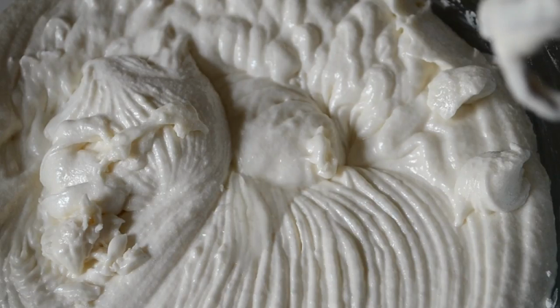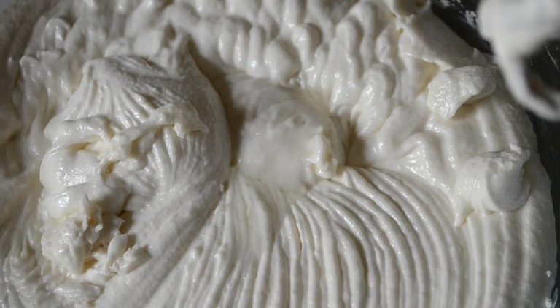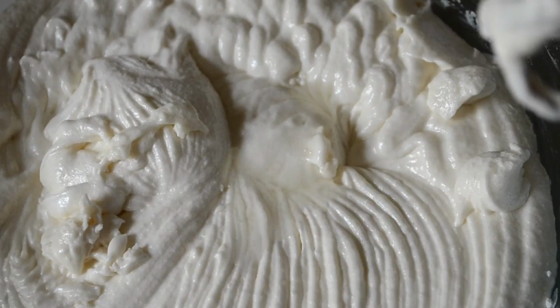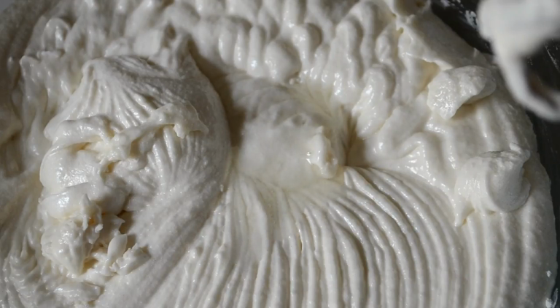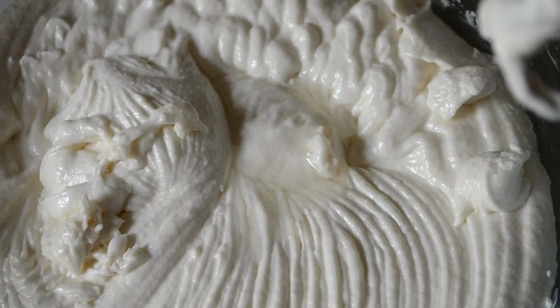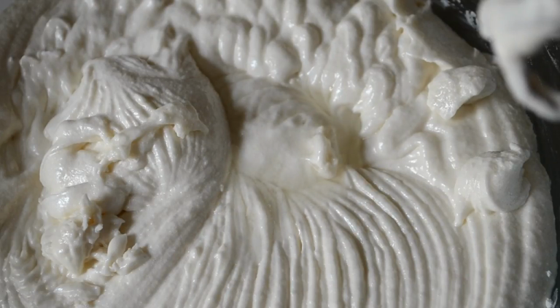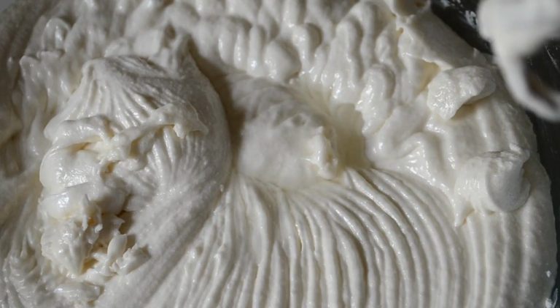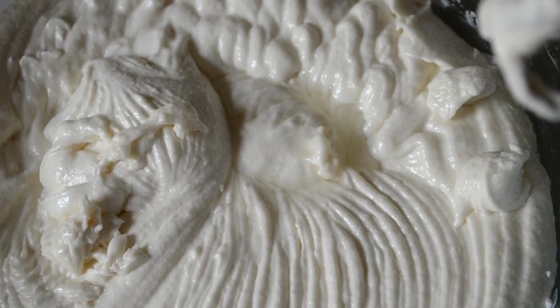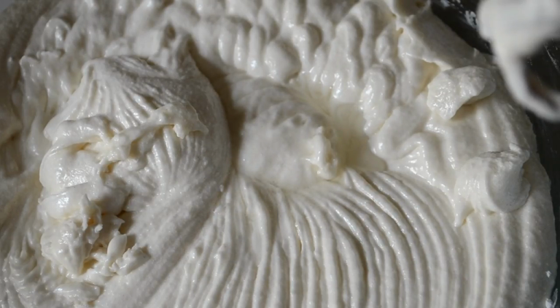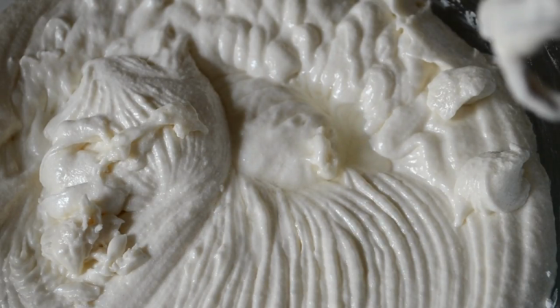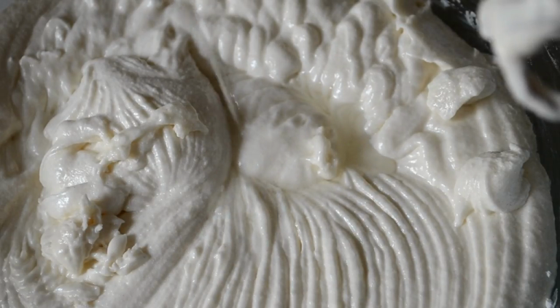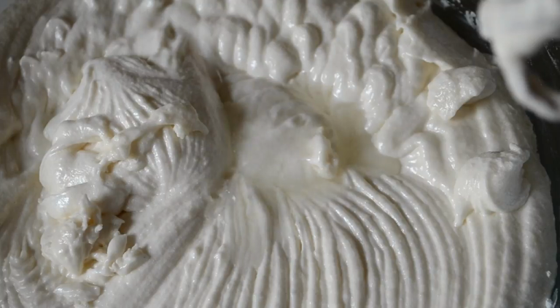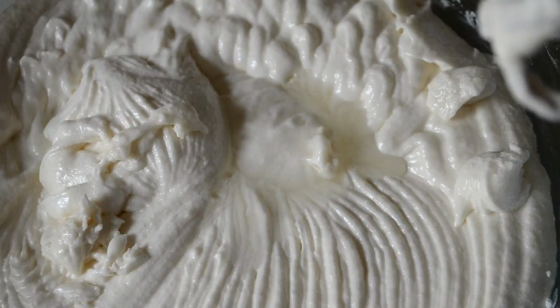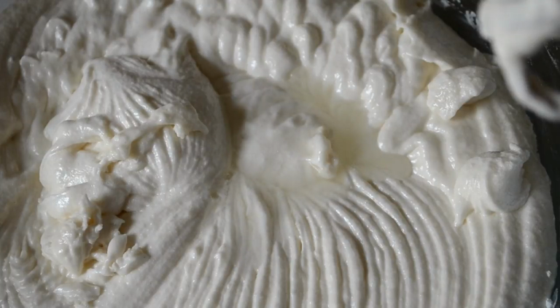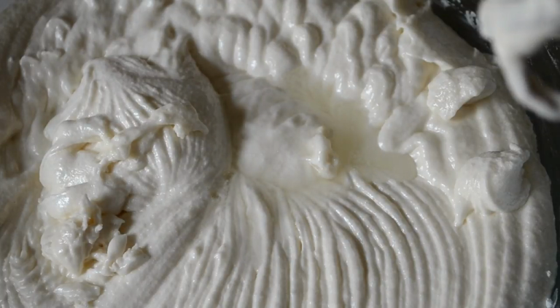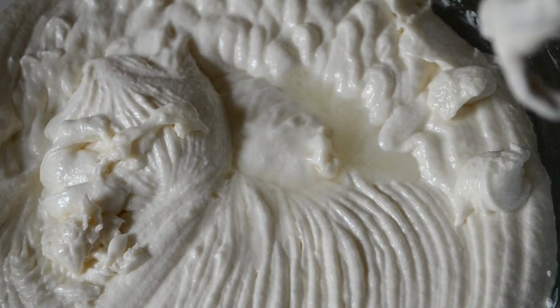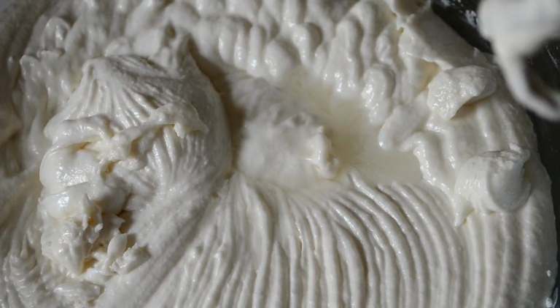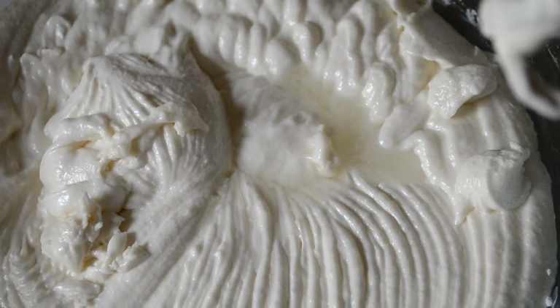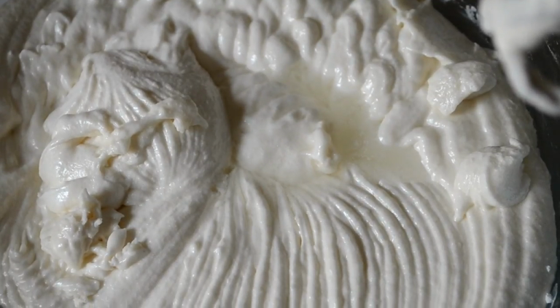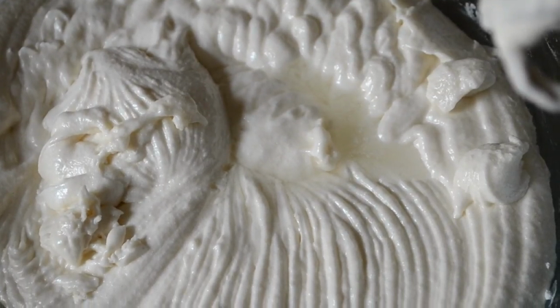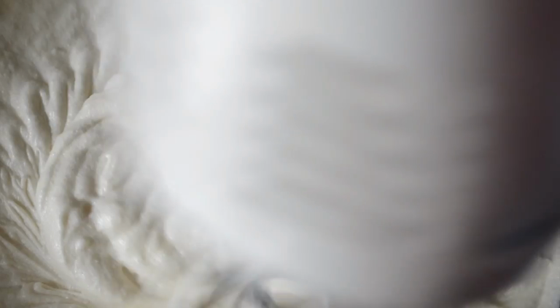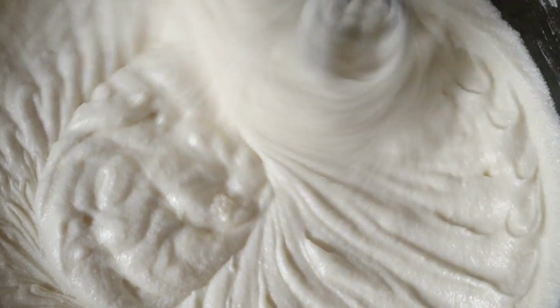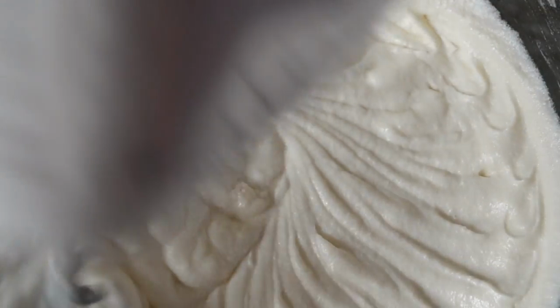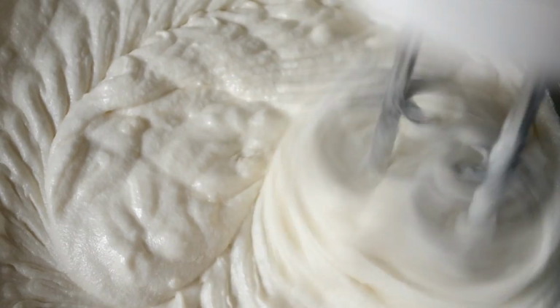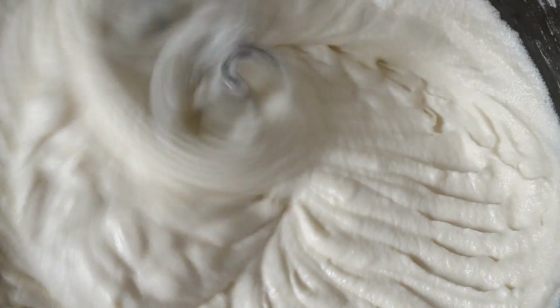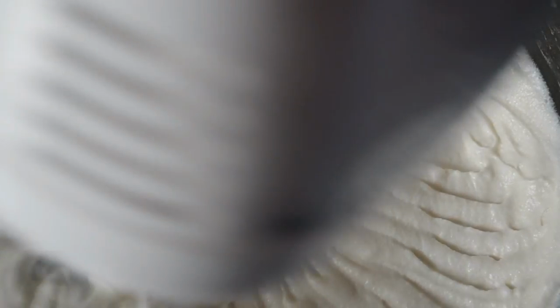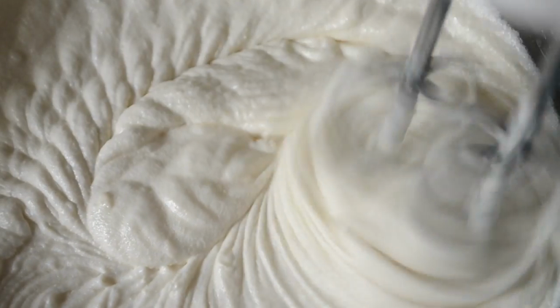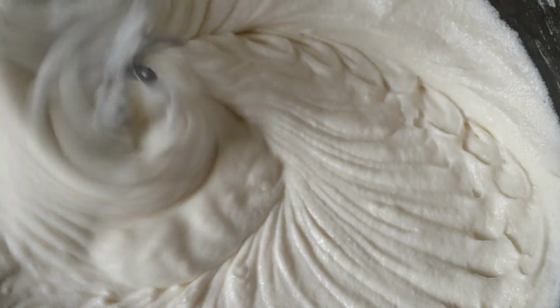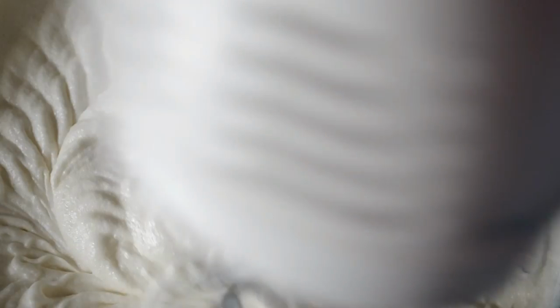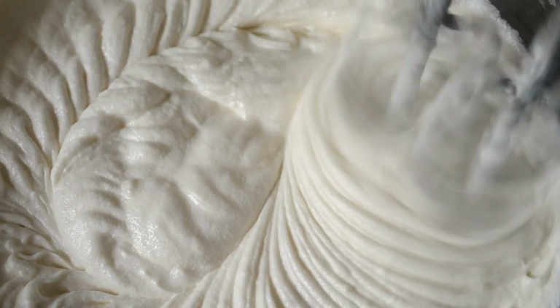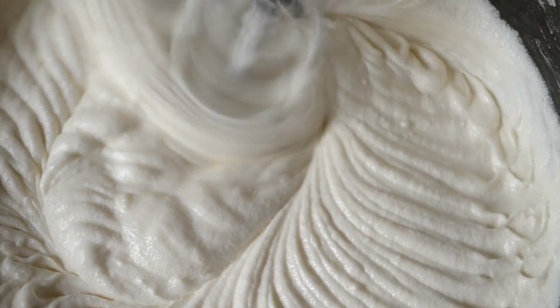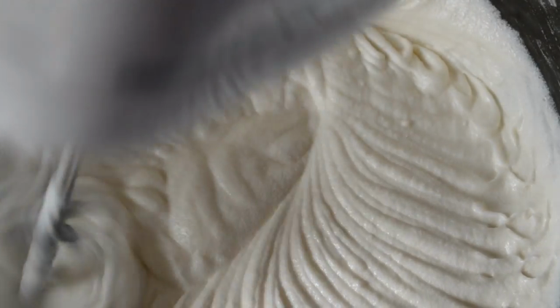We're making white cake so I'm using a clear vanilla extract so it doesn't darken the cake, and also almond extract. Then mix everything together and be careful not to over mix — we want a light and fluffy cake.